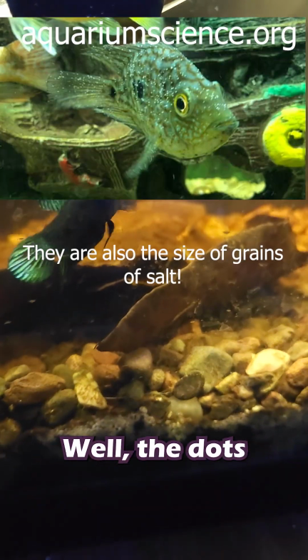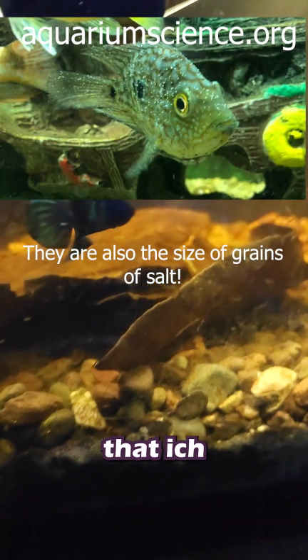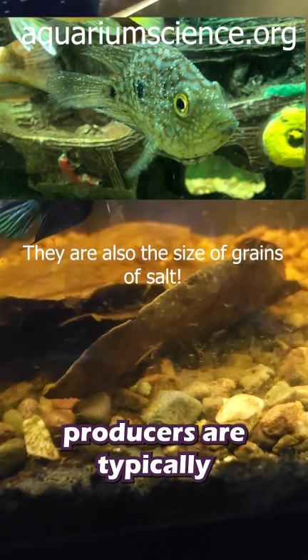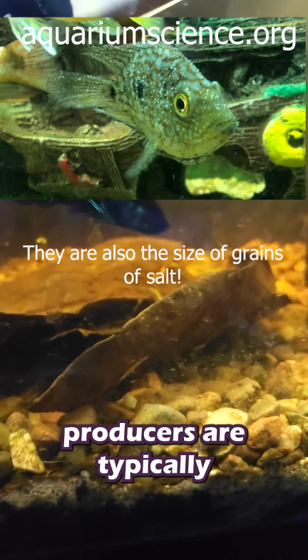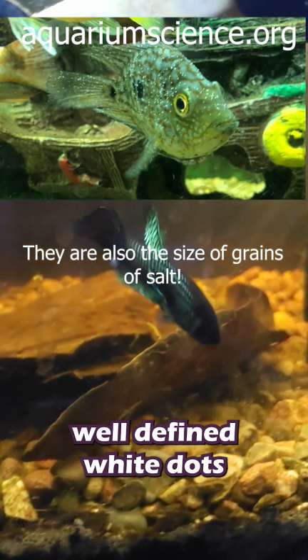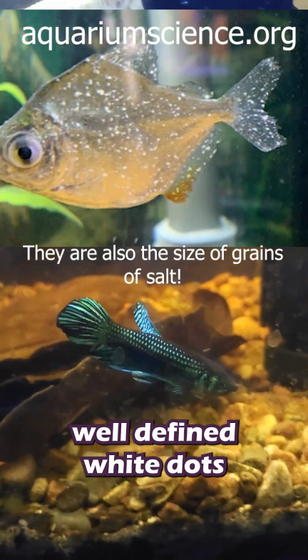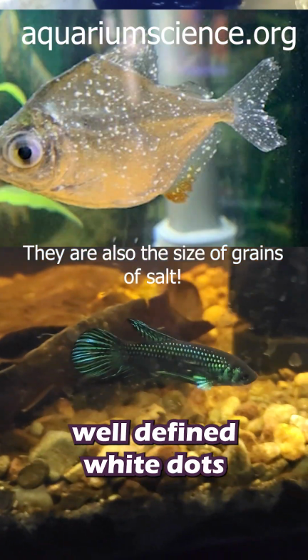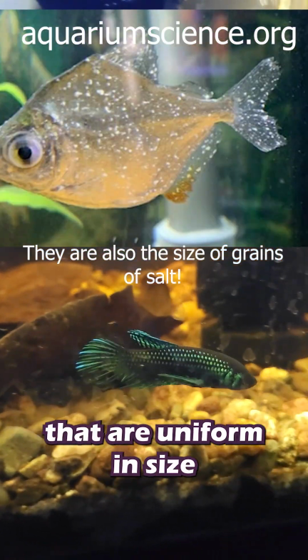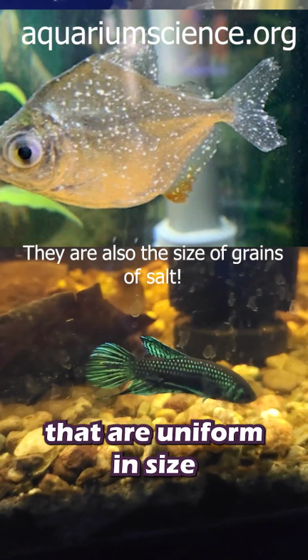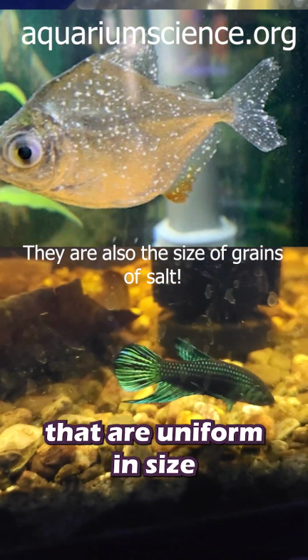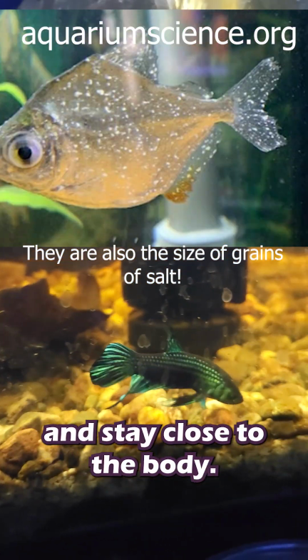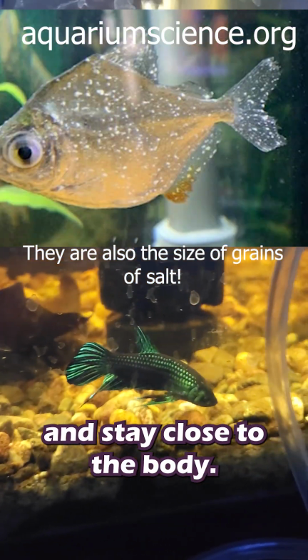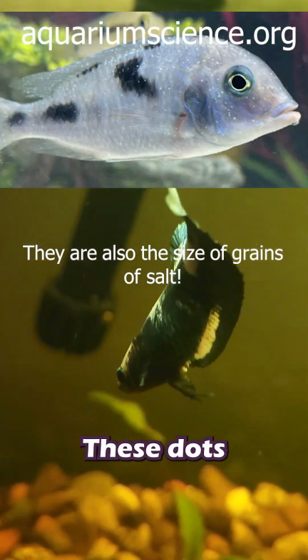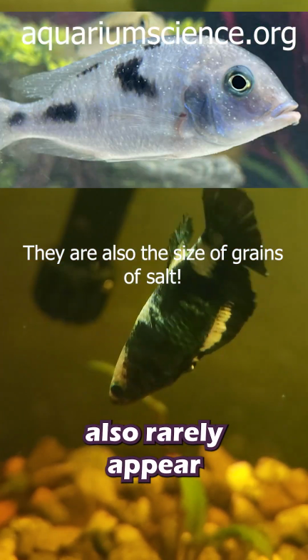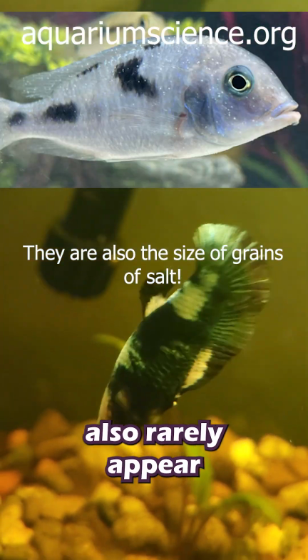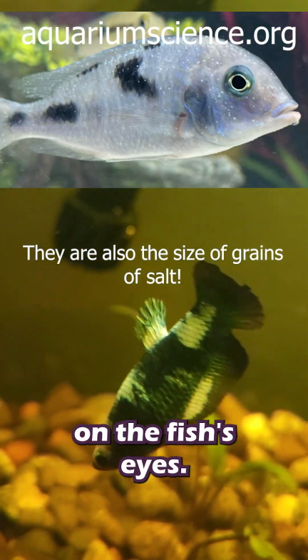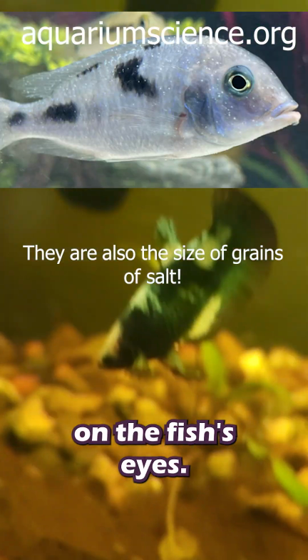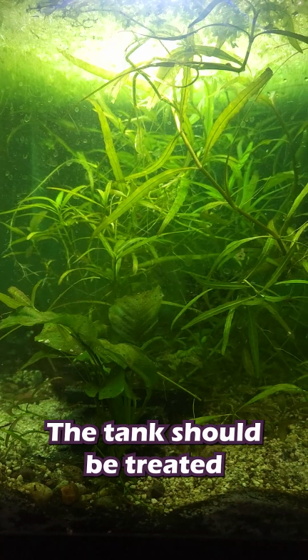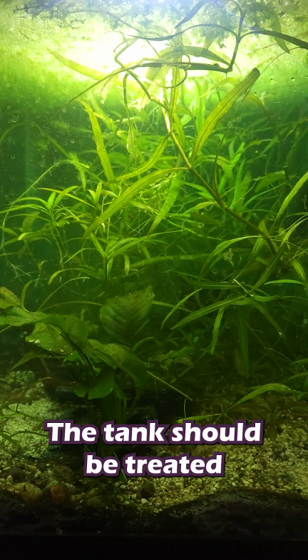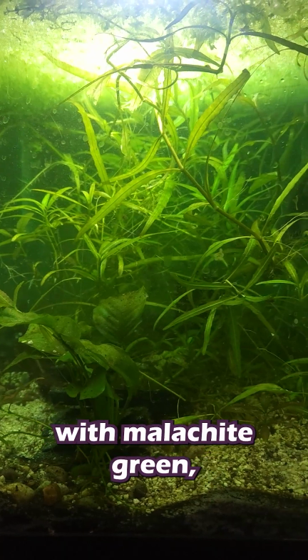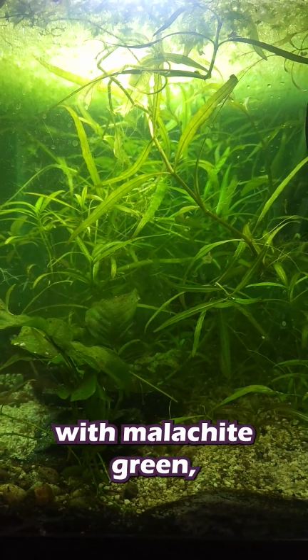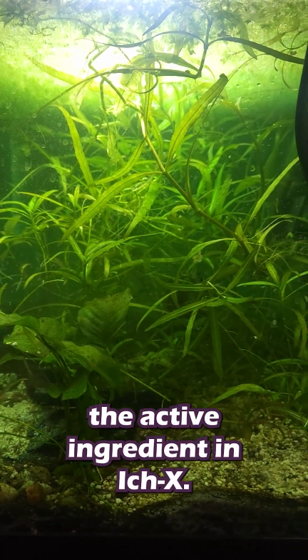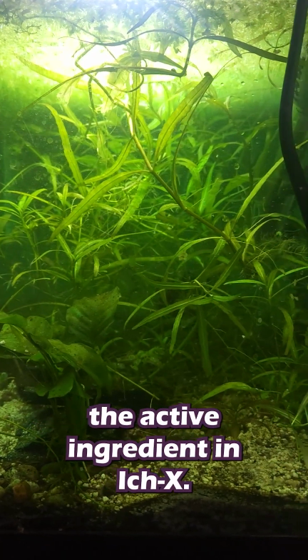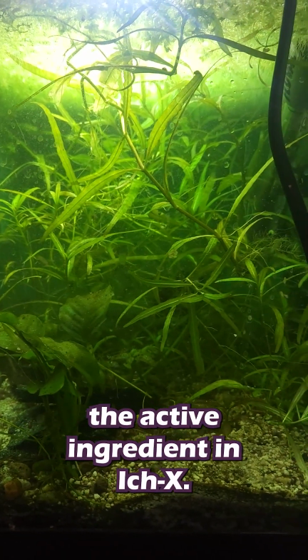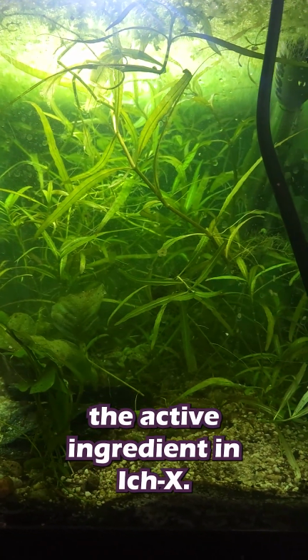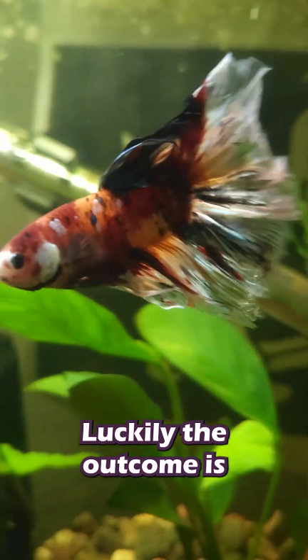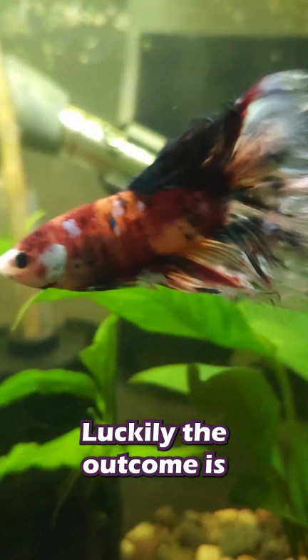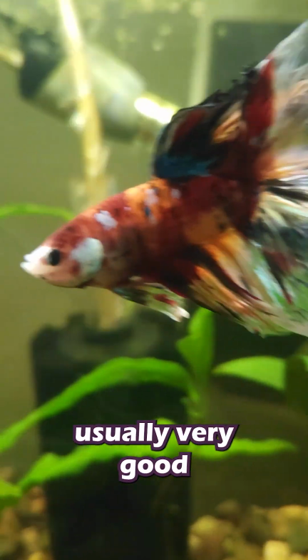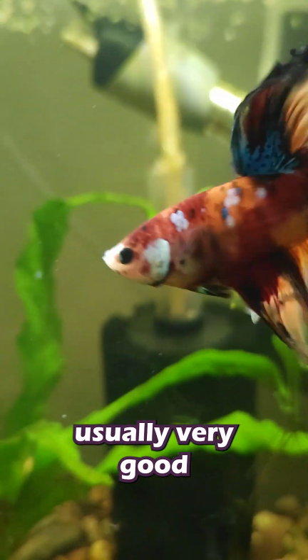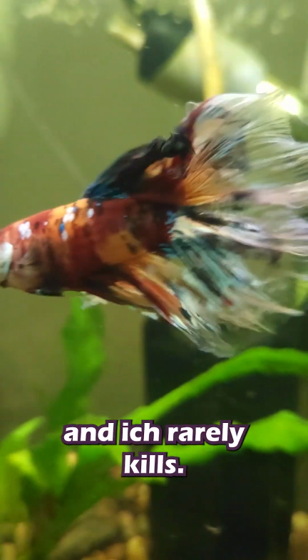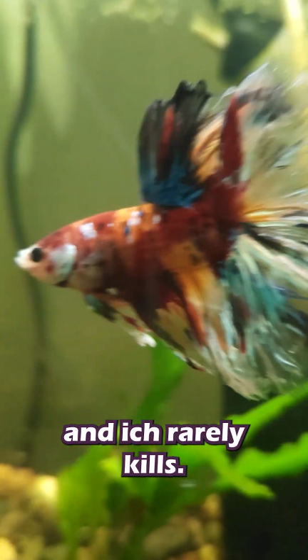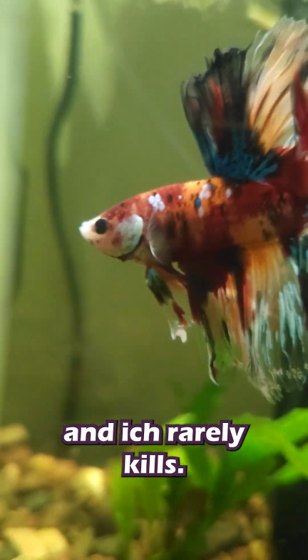The dots that Ick produces are typically well-defined white dots that are uniform in size and stay close to the body. These dots also rarely appear on the fish's eyes. The tank should be treated with malachite green, the active ingredient in Ick-X. Luckily, the outcome is usually very good, and Ick rarely kills.